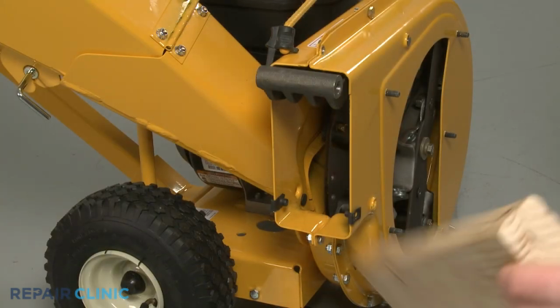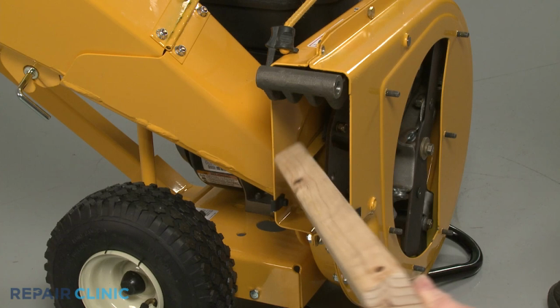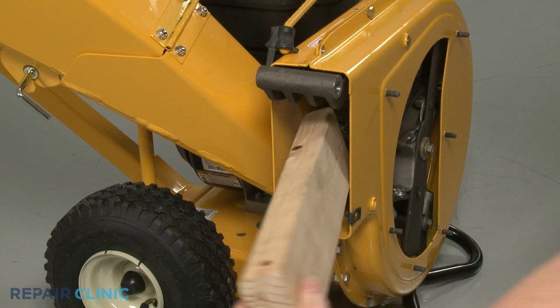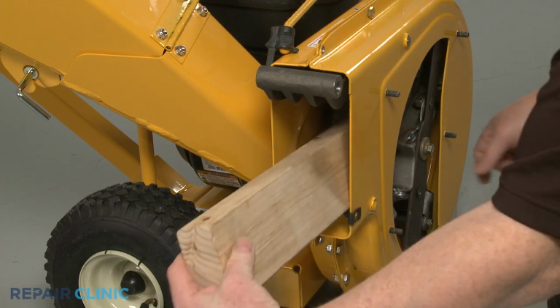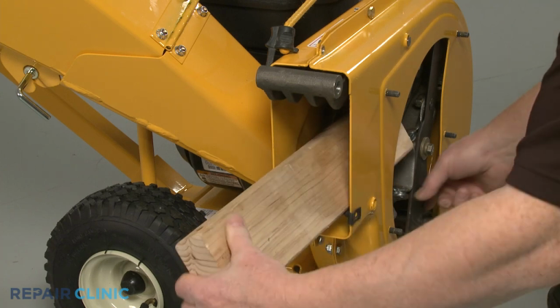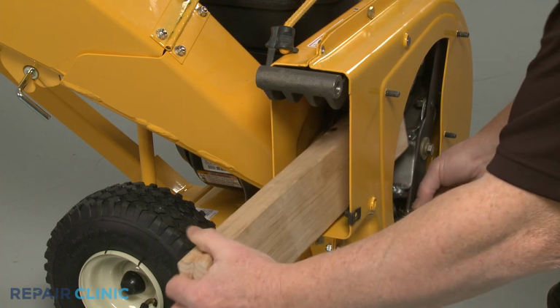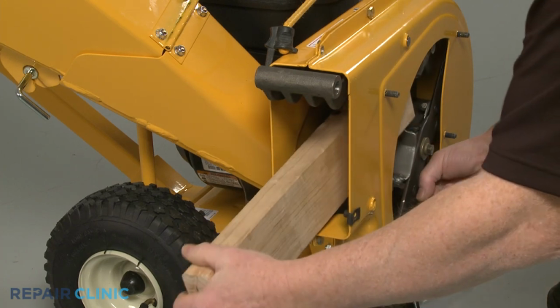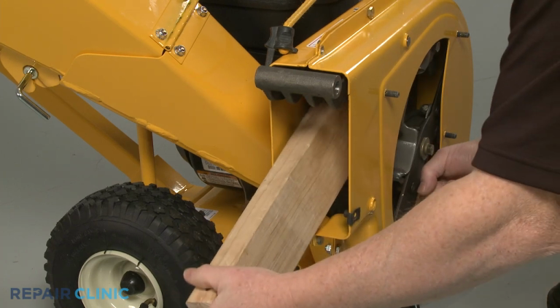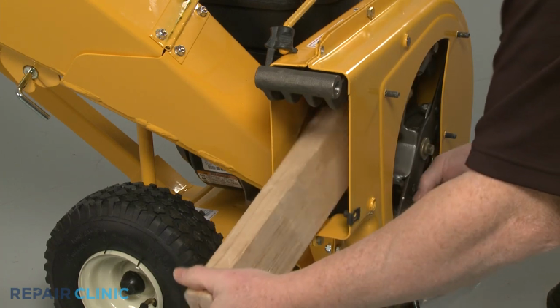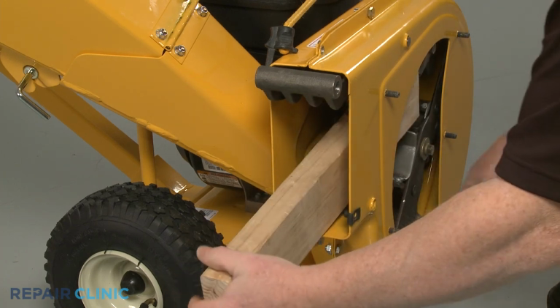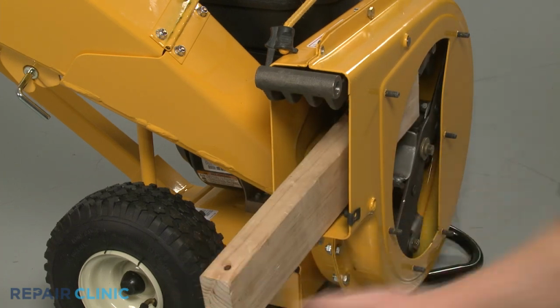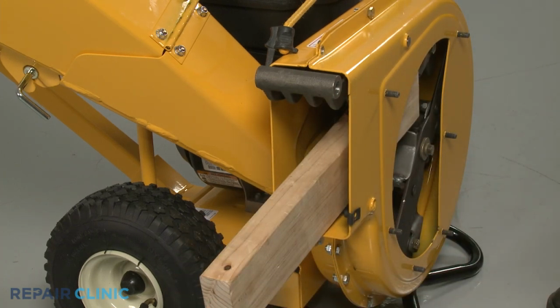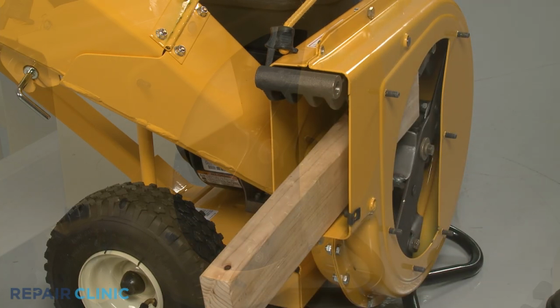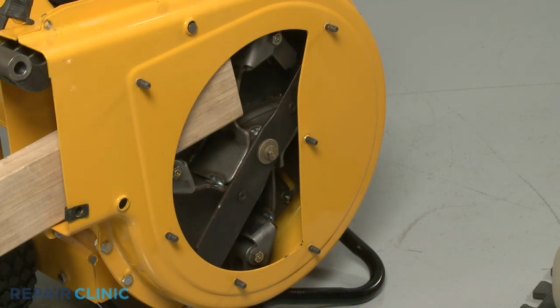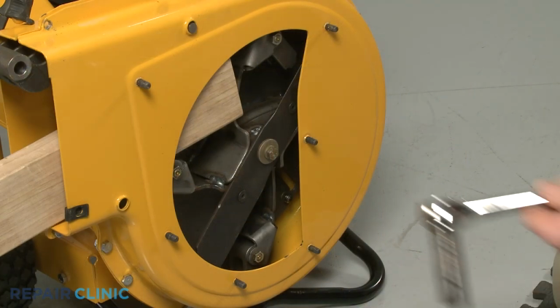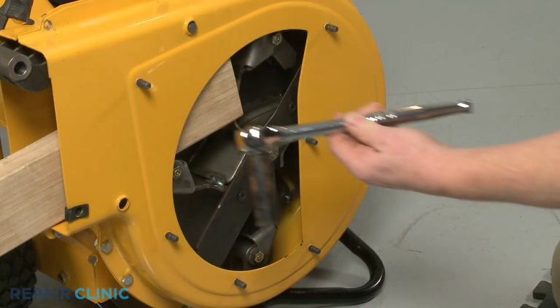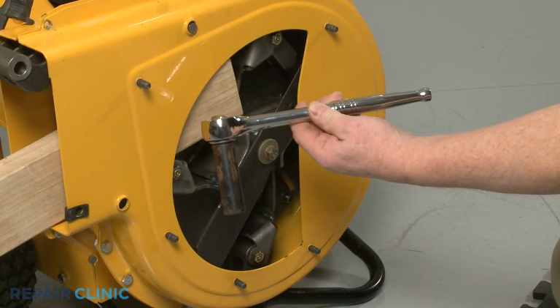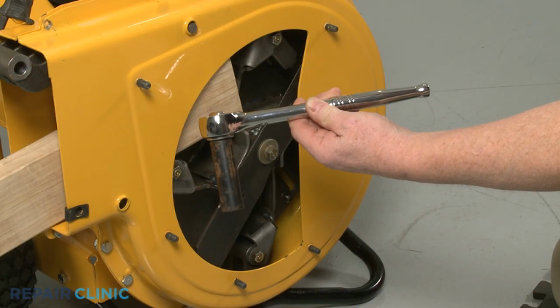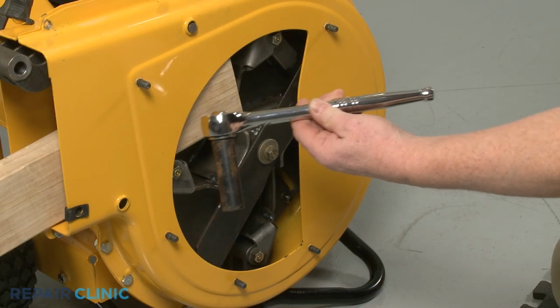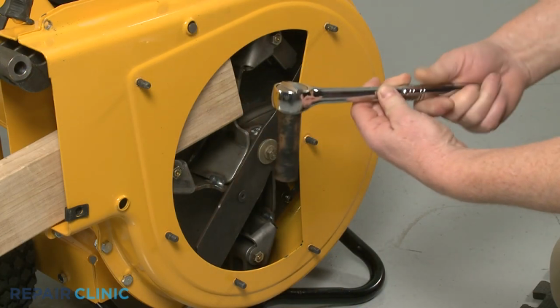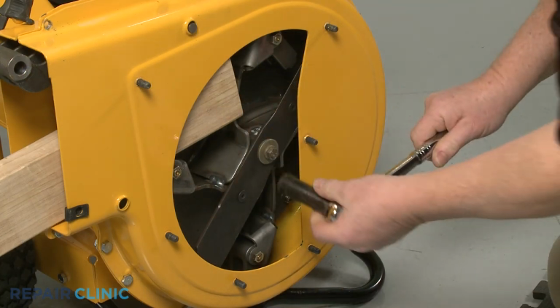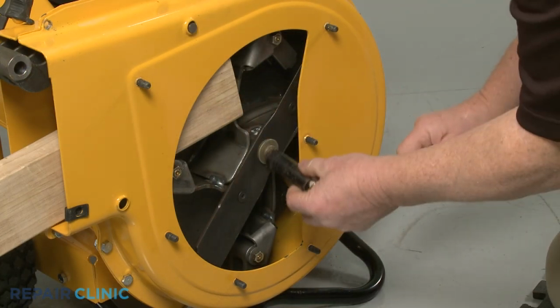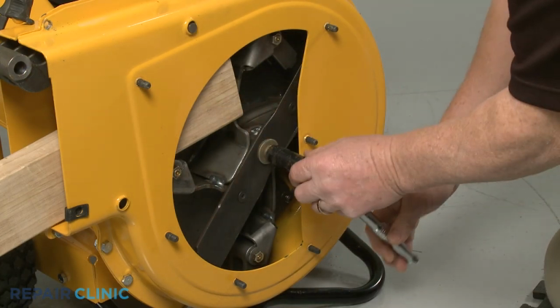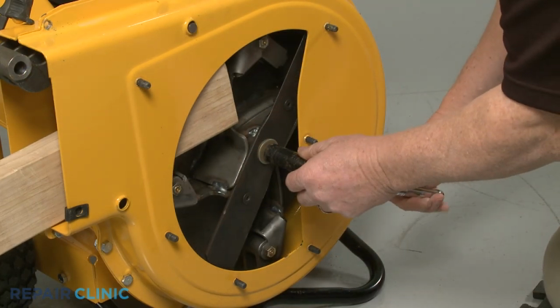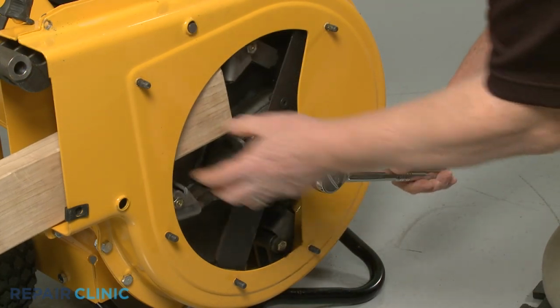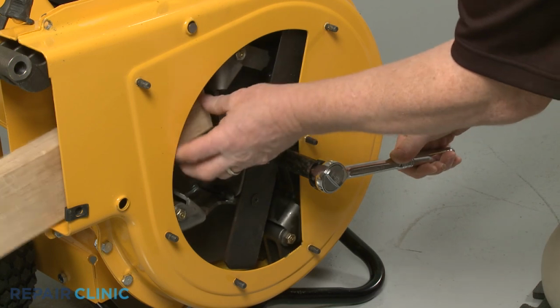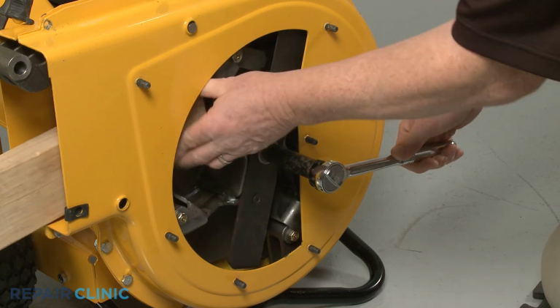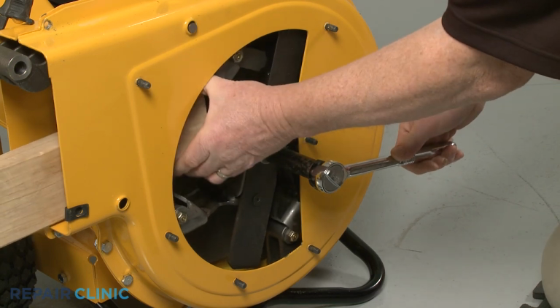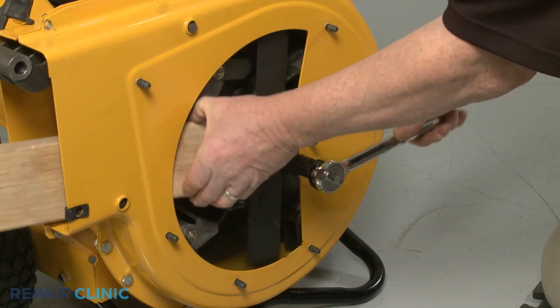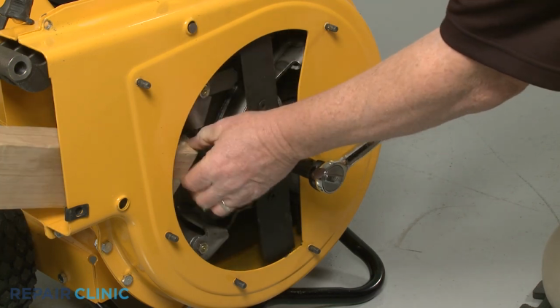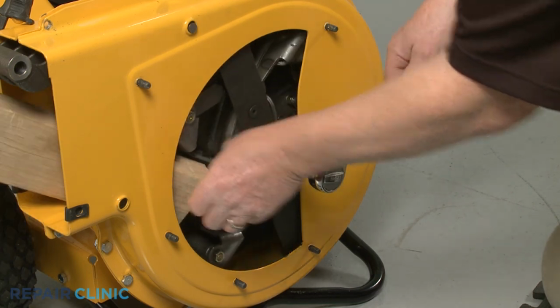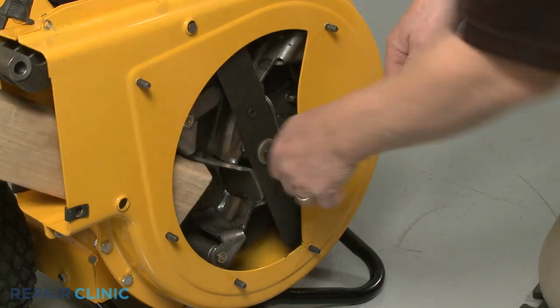Use the 2x4 piece of wood to prevent the impeller from rotating. Use the 9/16-inch six-point socket with a 1/2-inch driver to unthread the center mounting bolt securing the shredder blade and impeller.